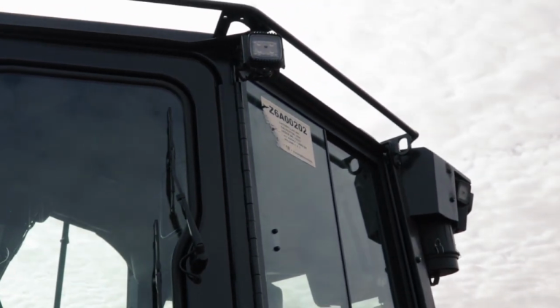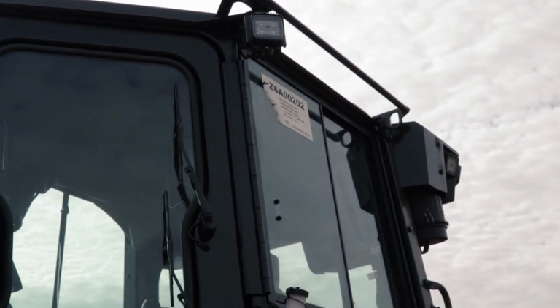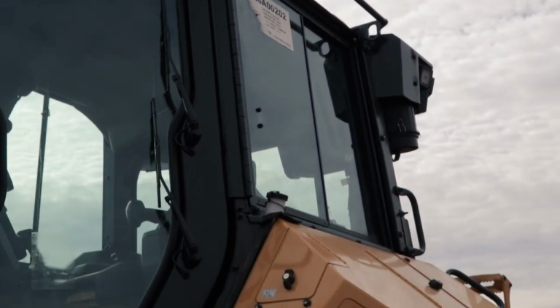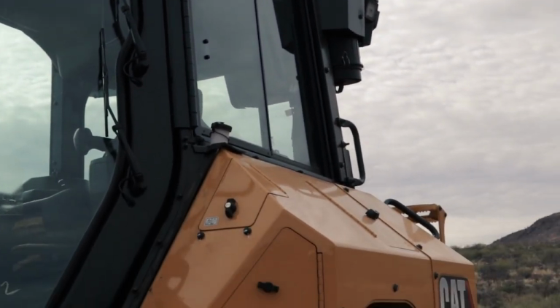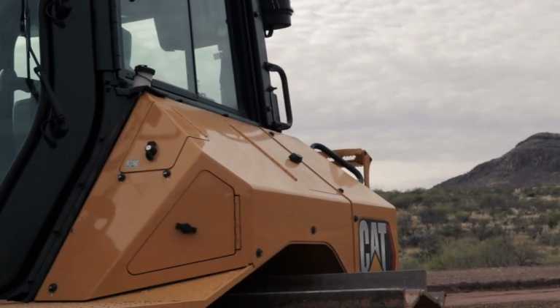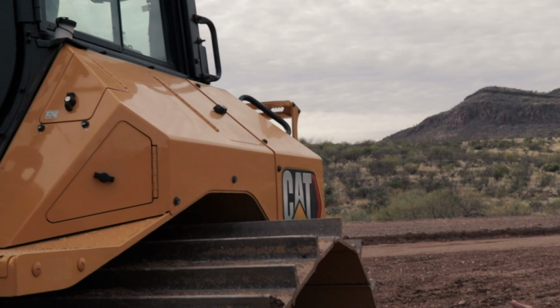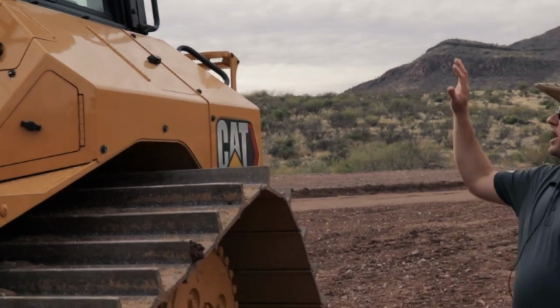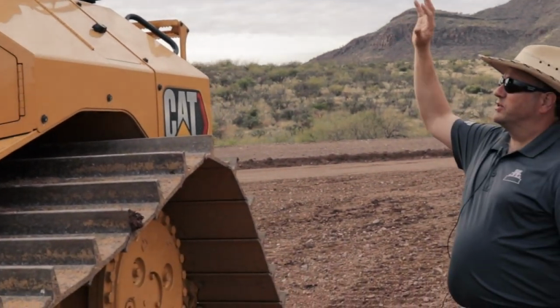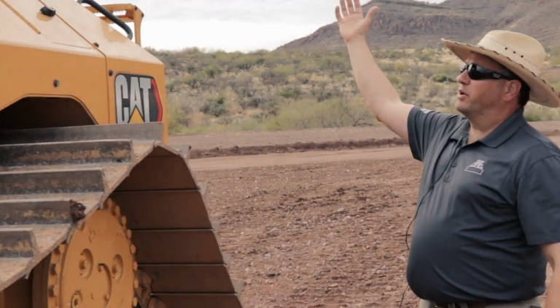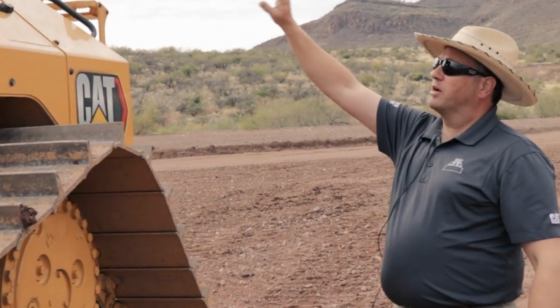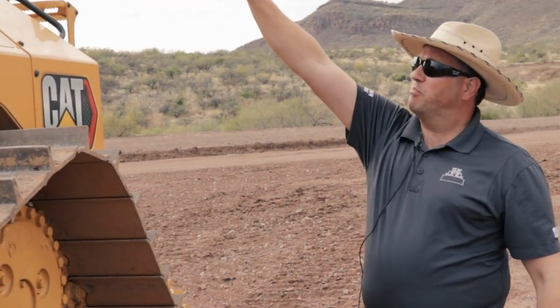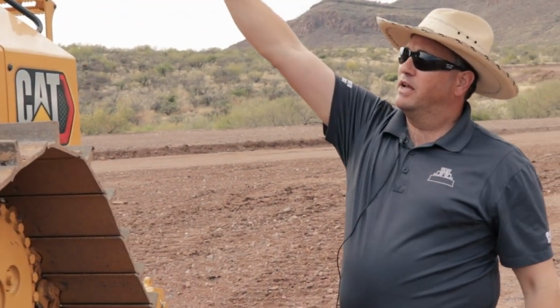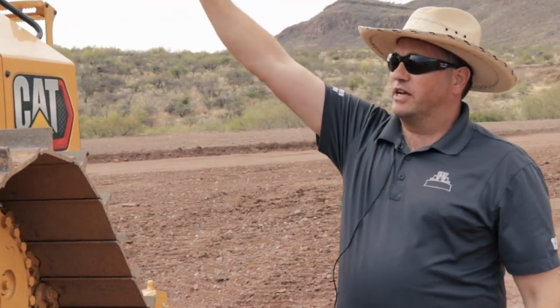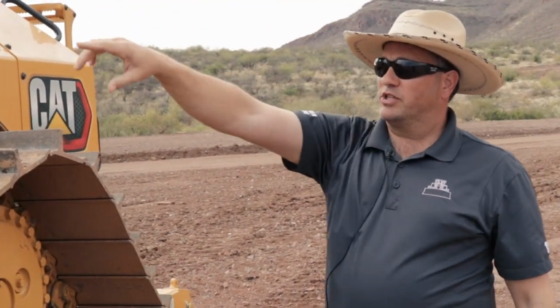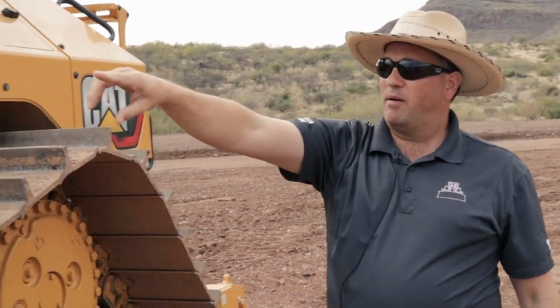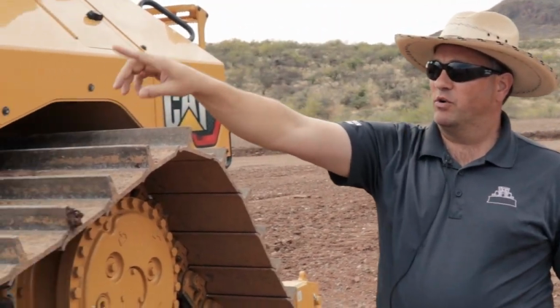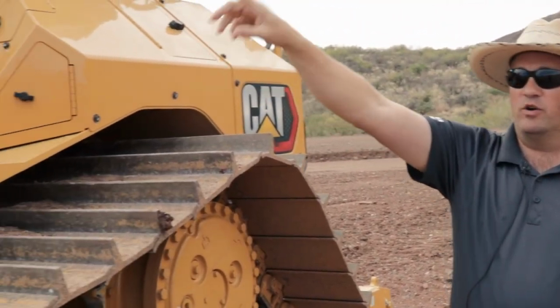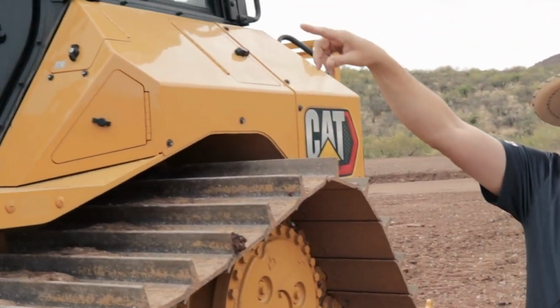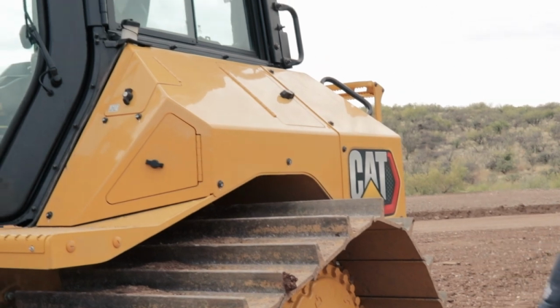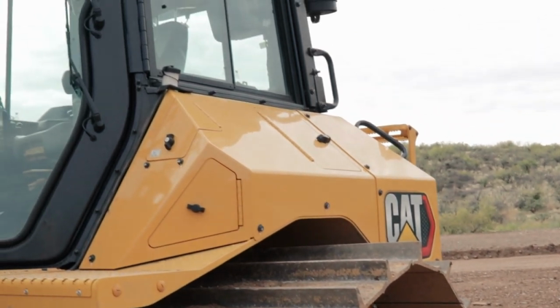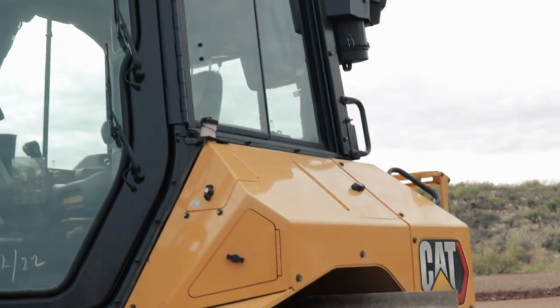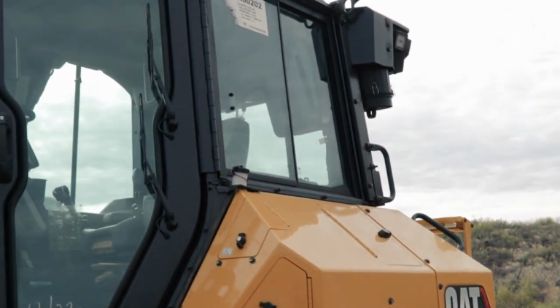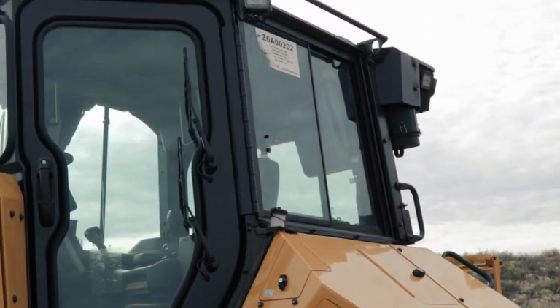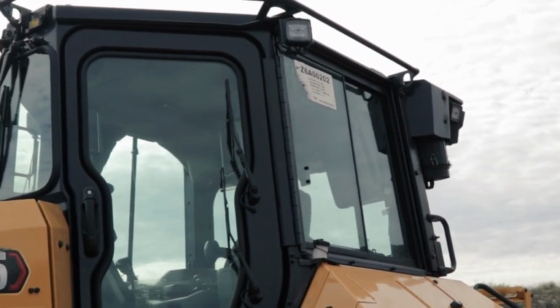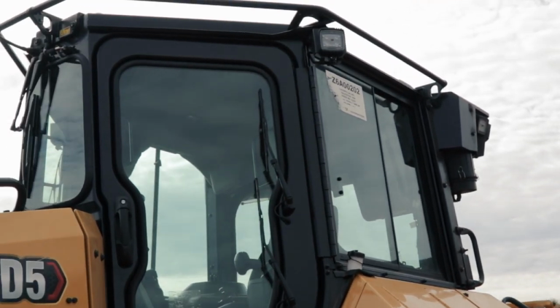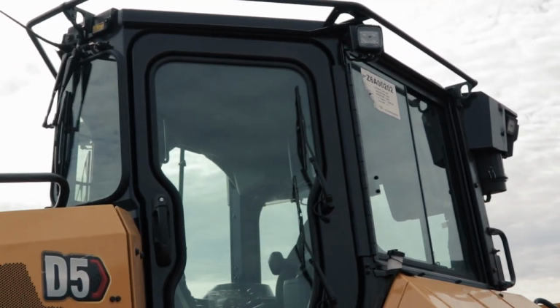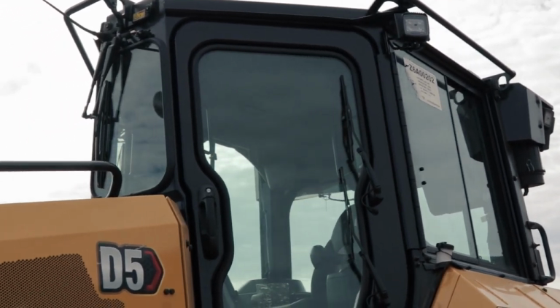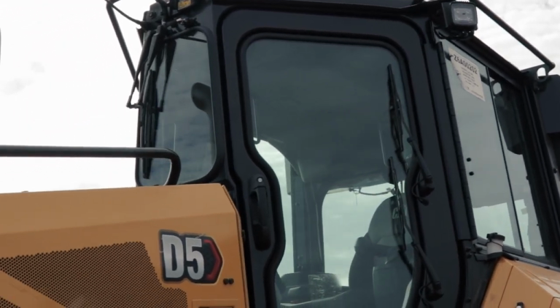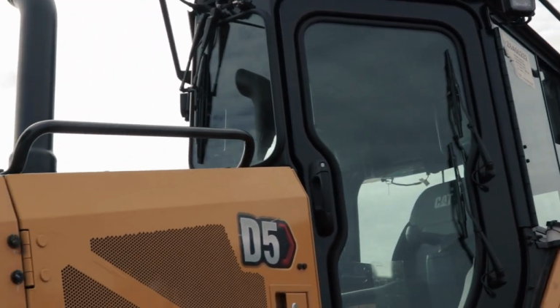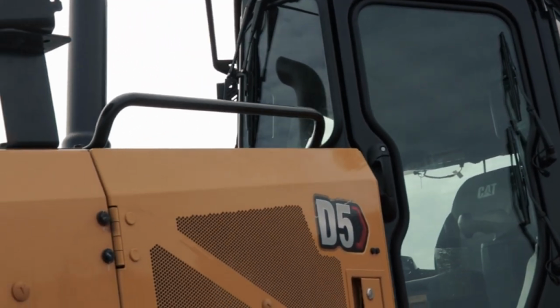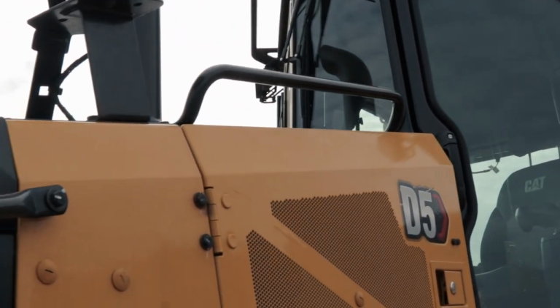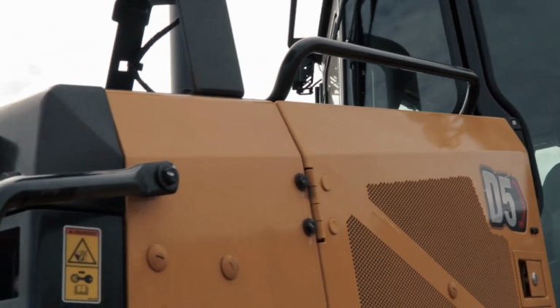This tractor has our 12-light package: three wraparound lights in the back, lights at the corners of the cab, two on the nose, and two on the risers up top — tons of lighting on this tractor, giving you great visibility out there.